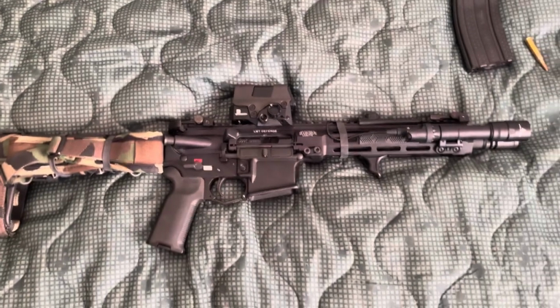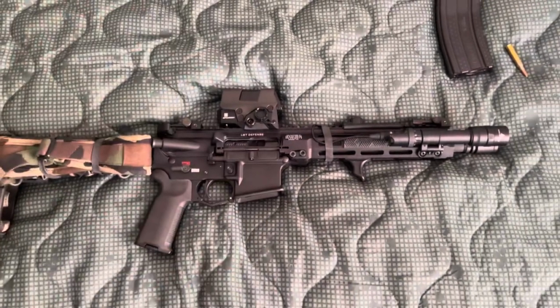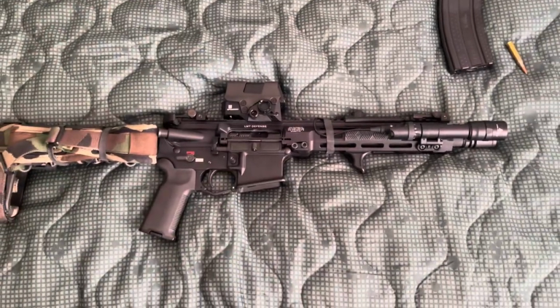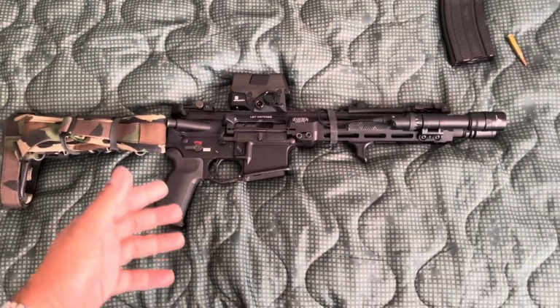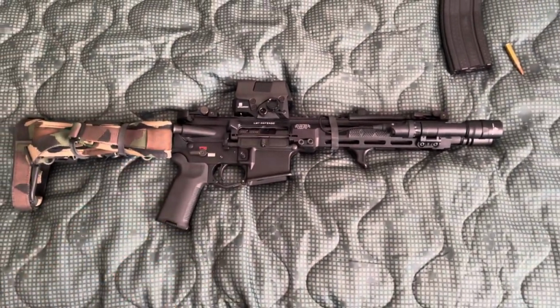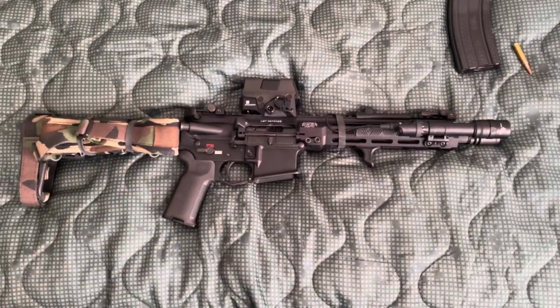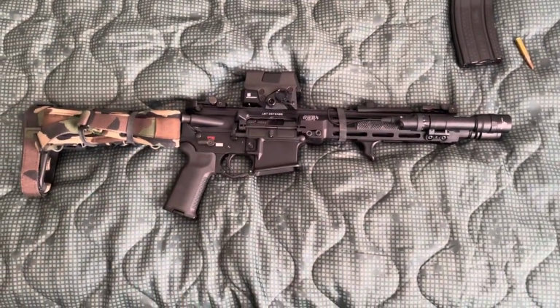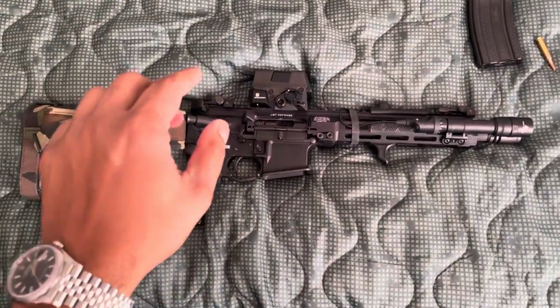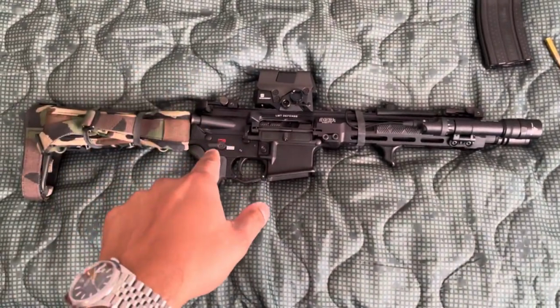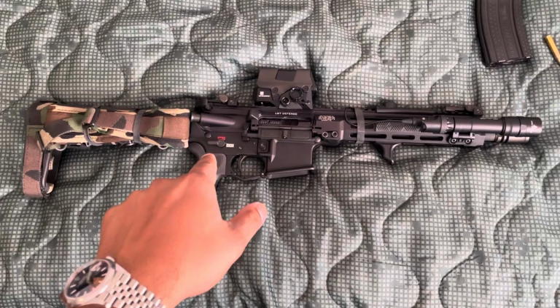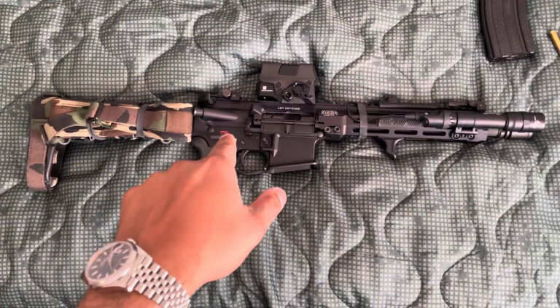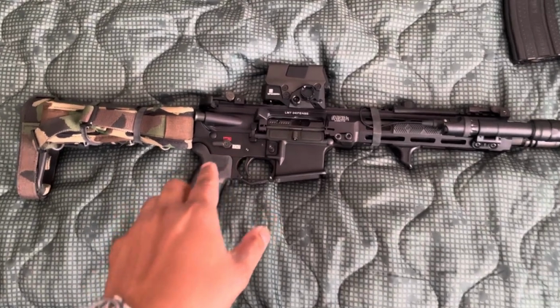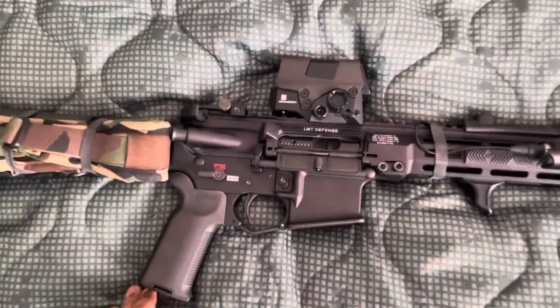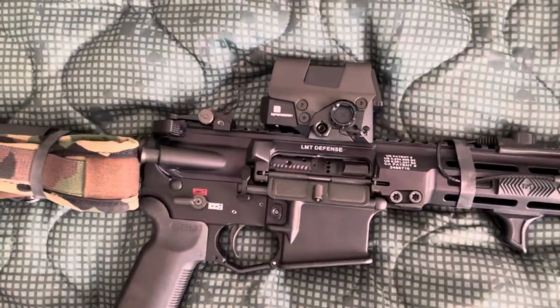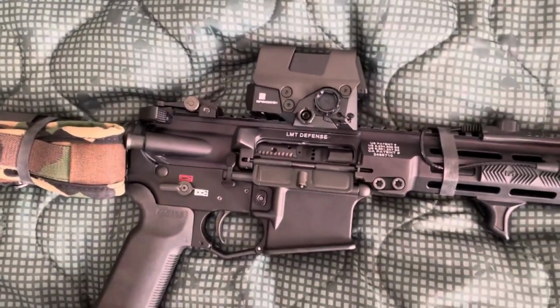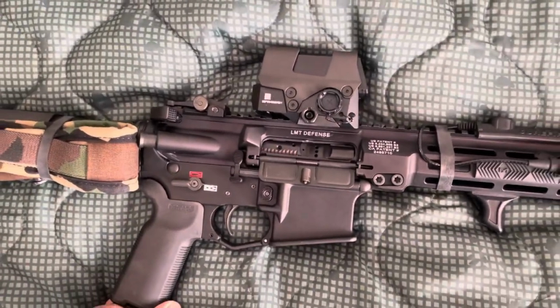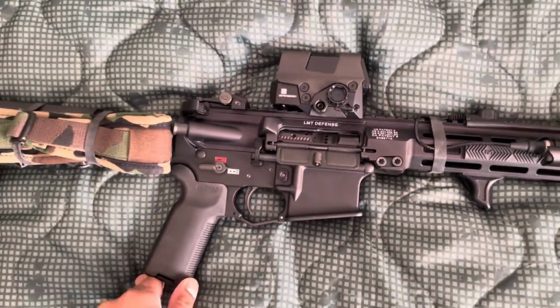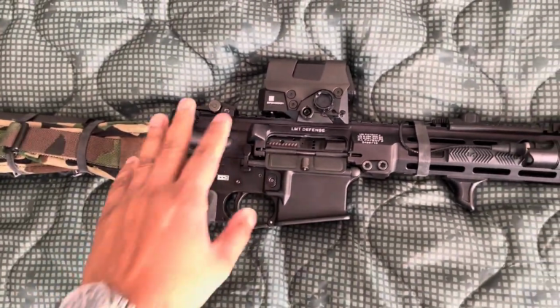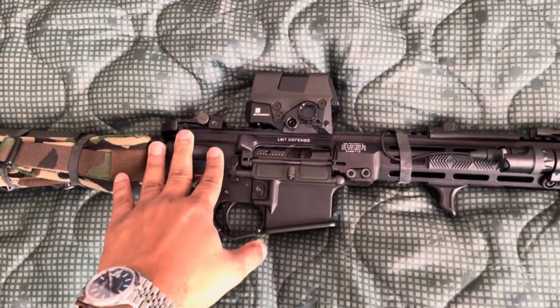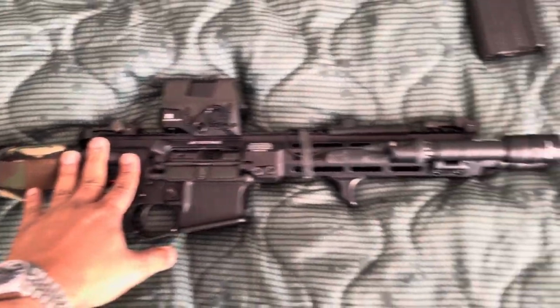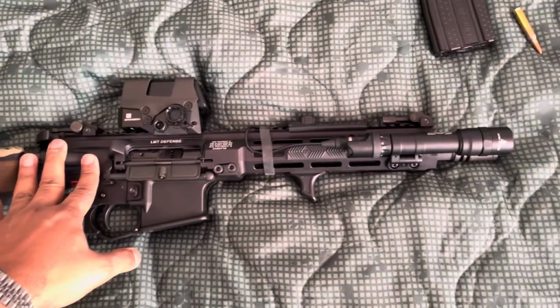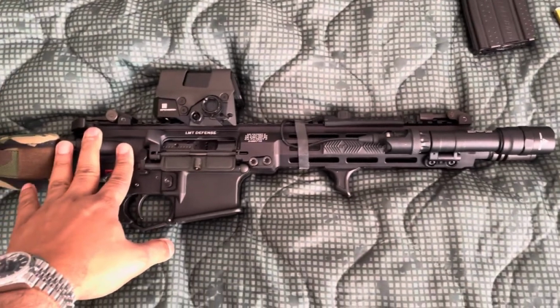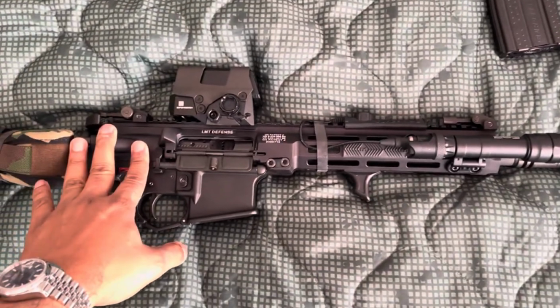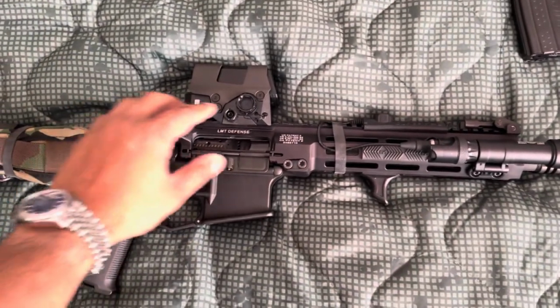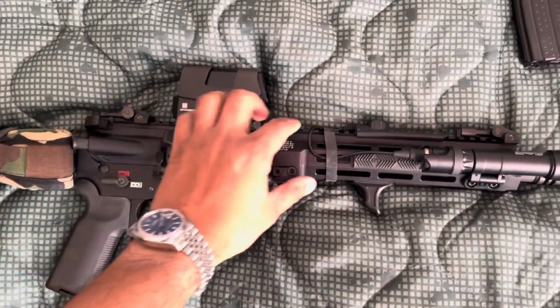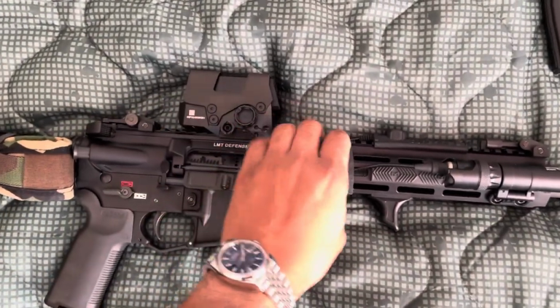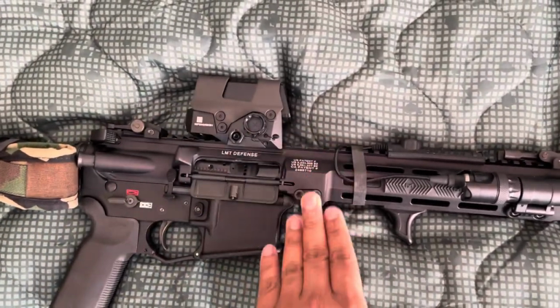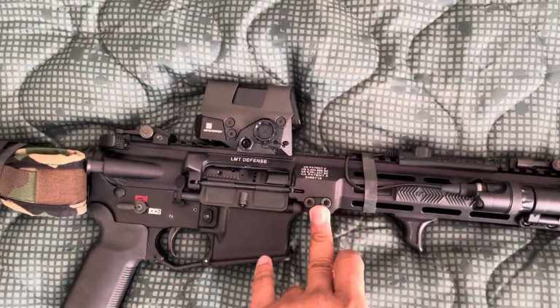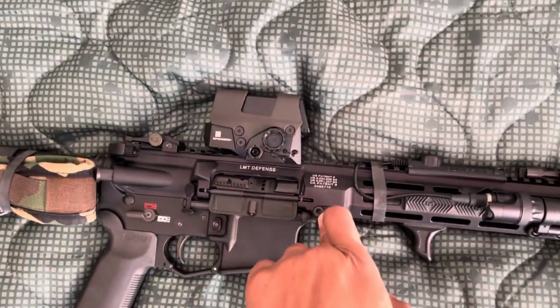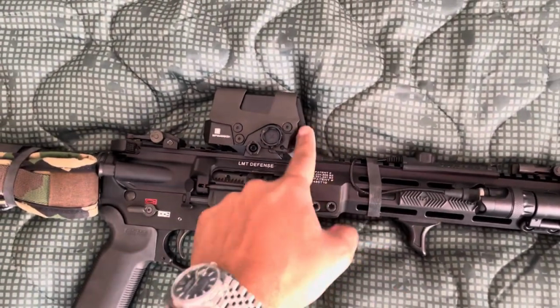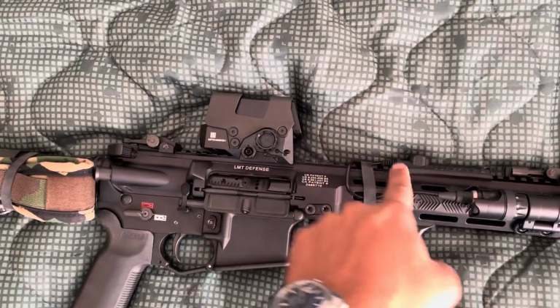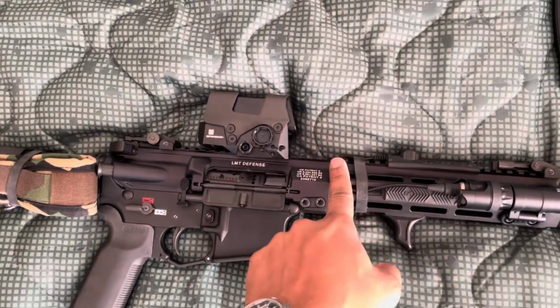I want to do a quick review on my AR pistol. This is a LMT, Lewis Machine and Tool. The reason why I love LMT rifles is the monolithic upper, which is all one piece.